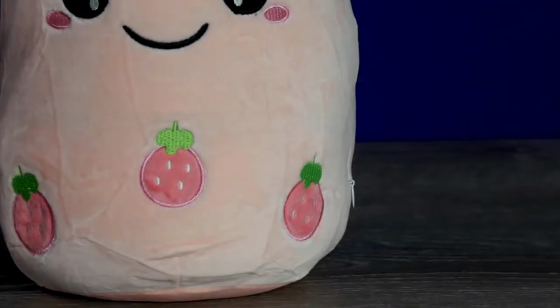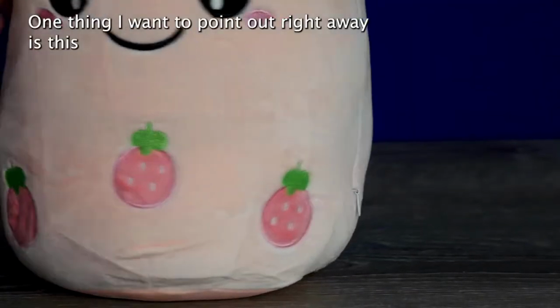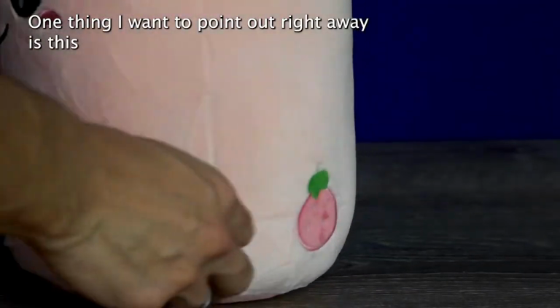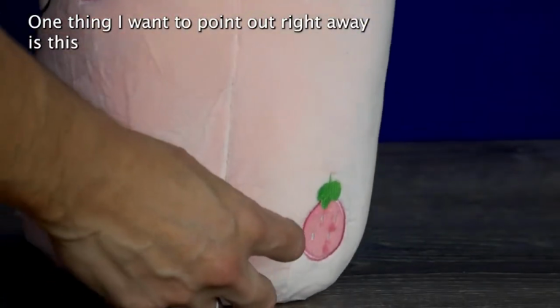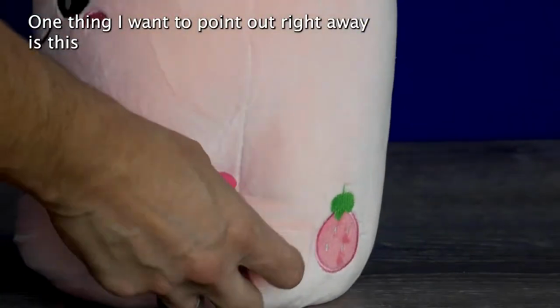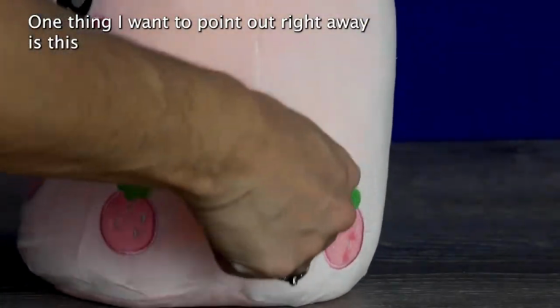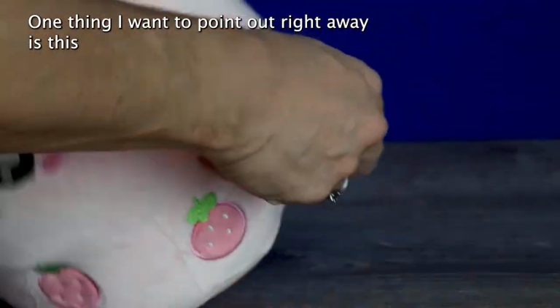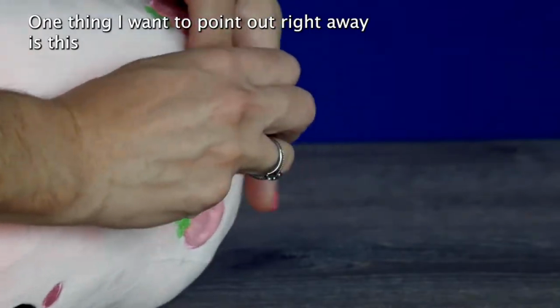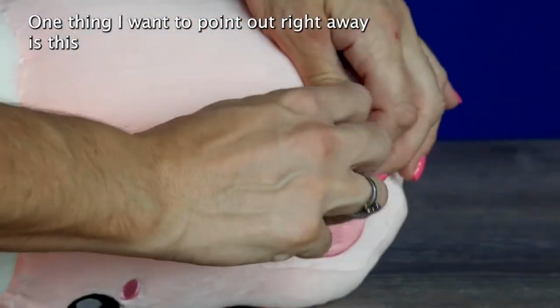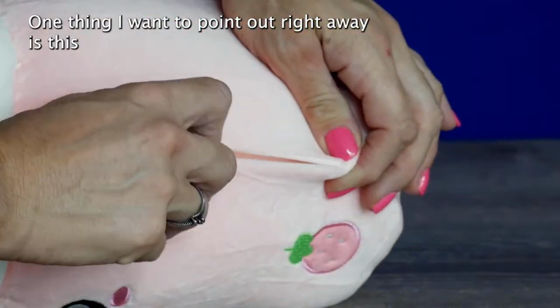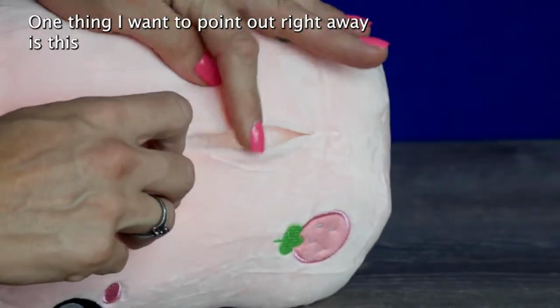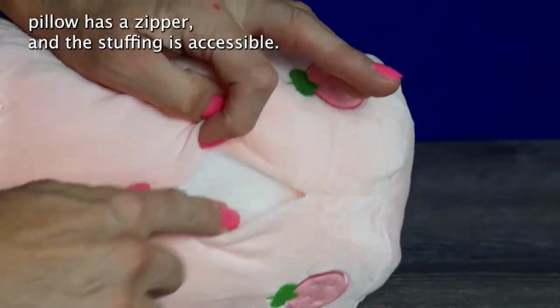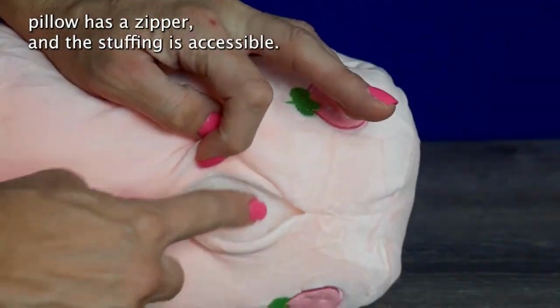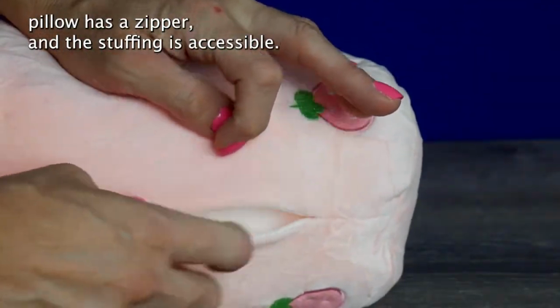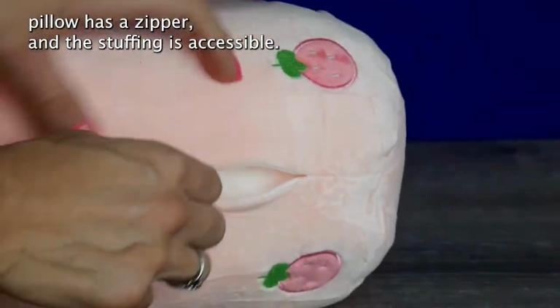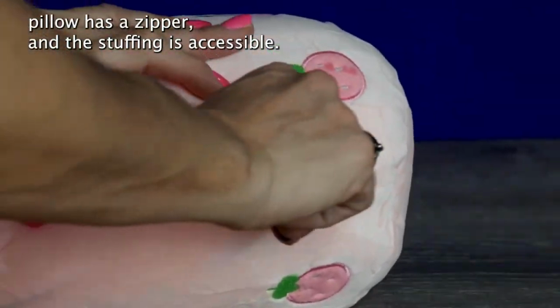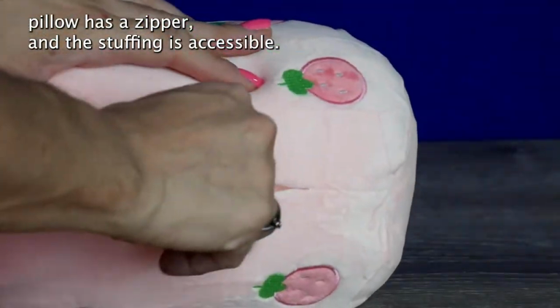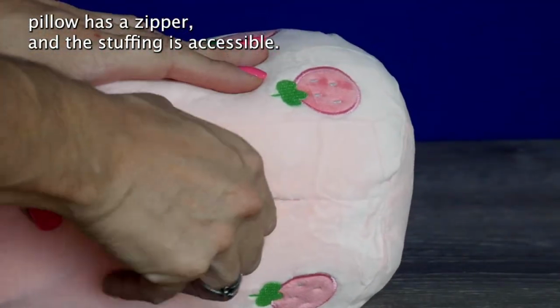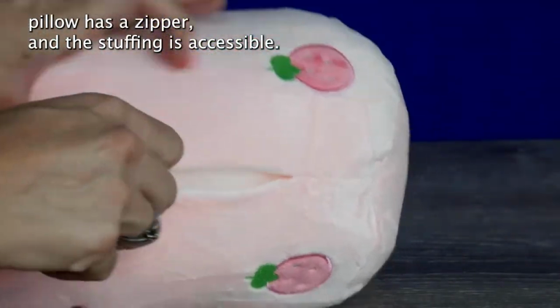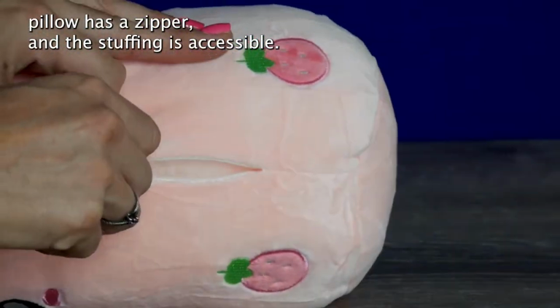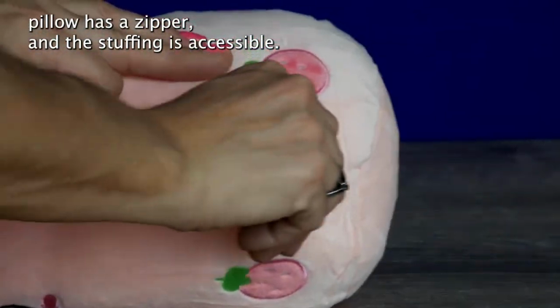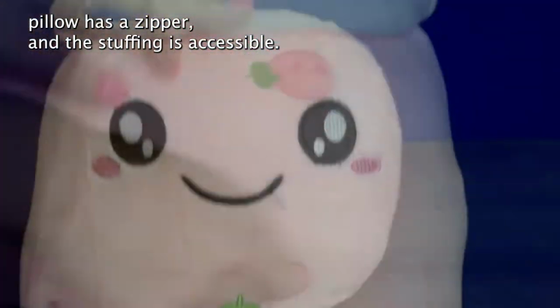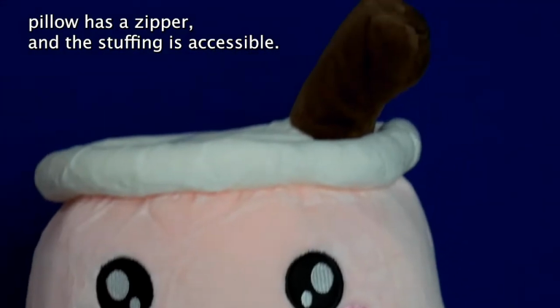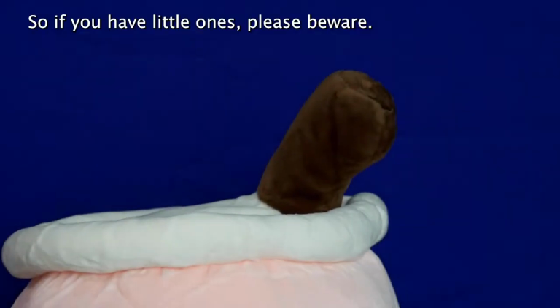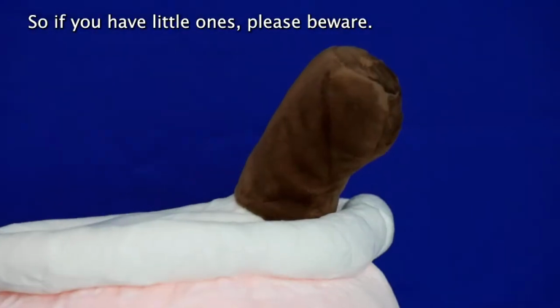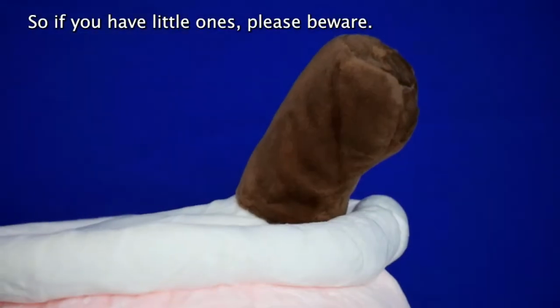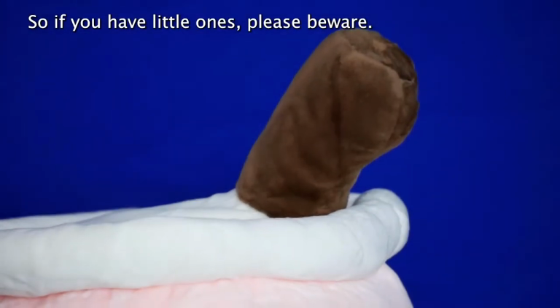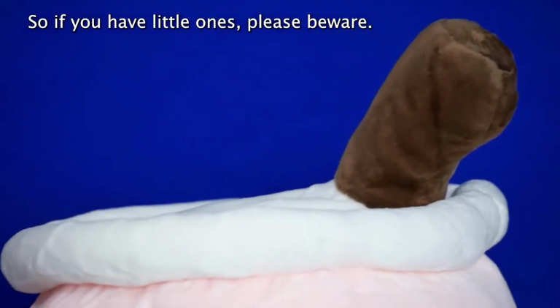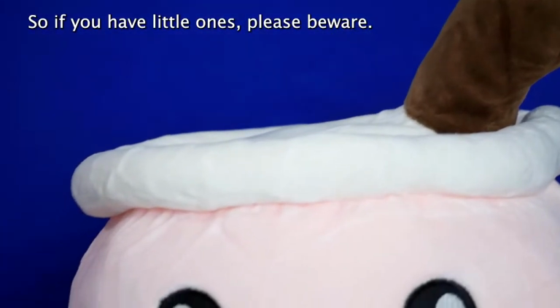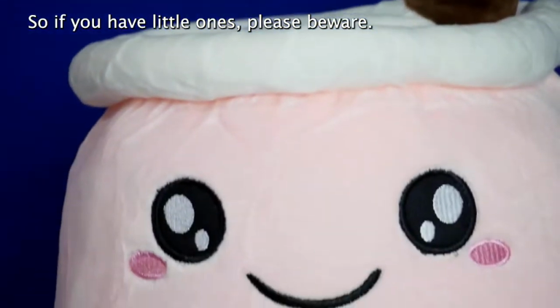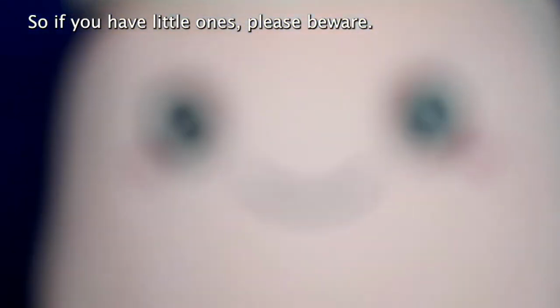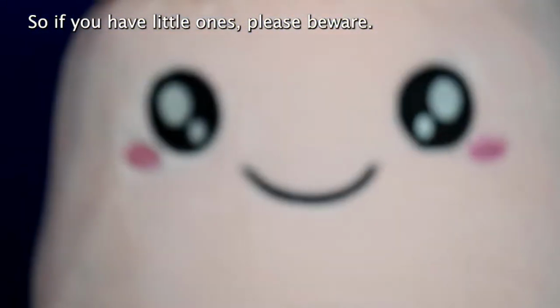One thing I want to point out right away is this pillow has a zipper and the stuffing is accessible, so if you have little ones, please beware.